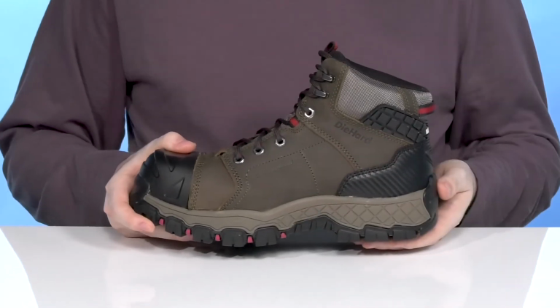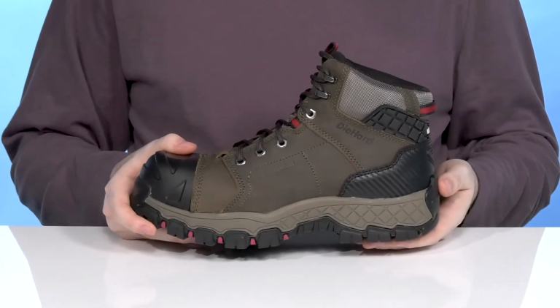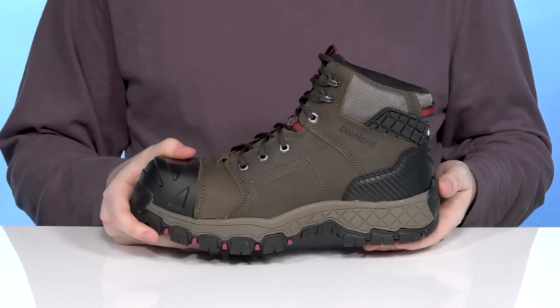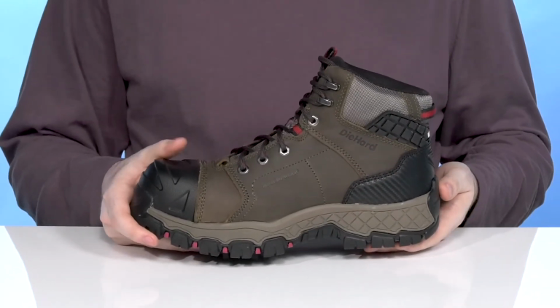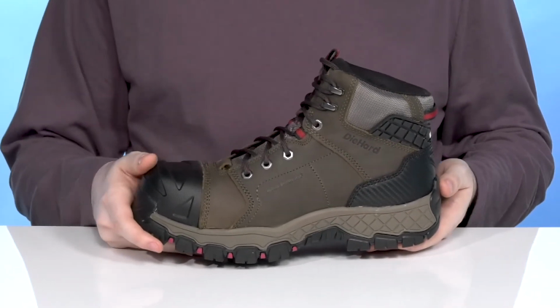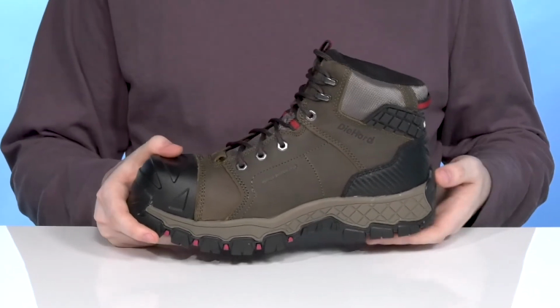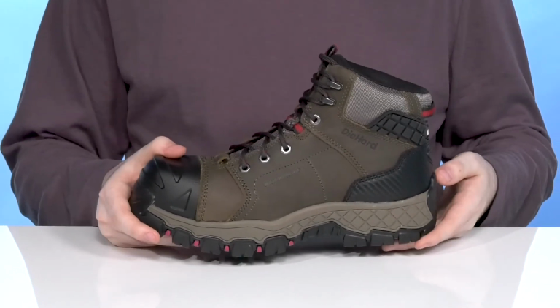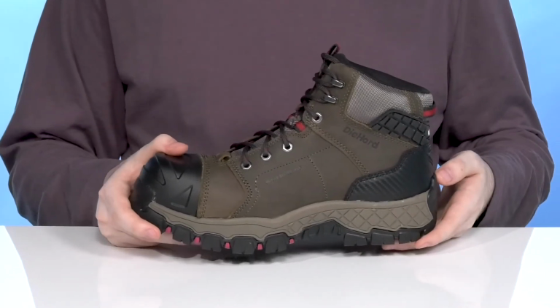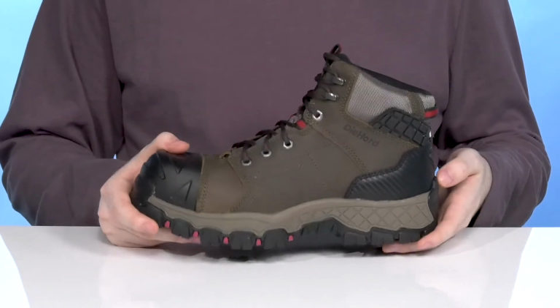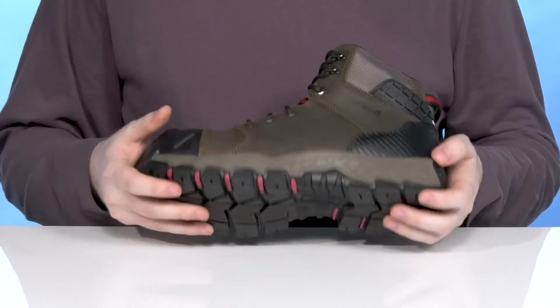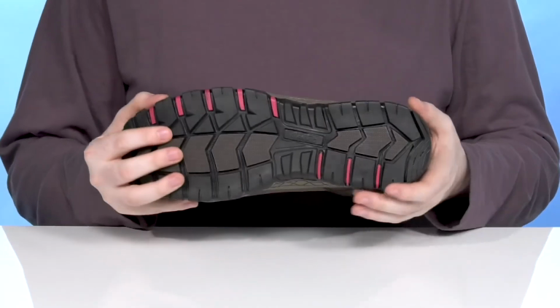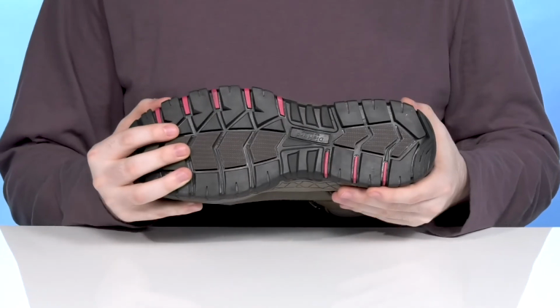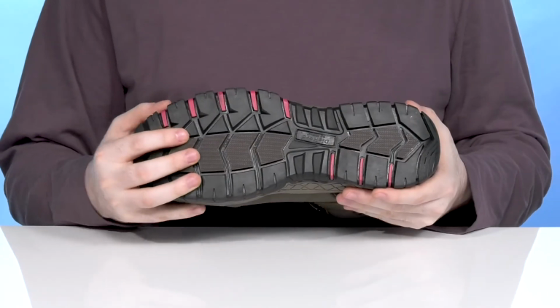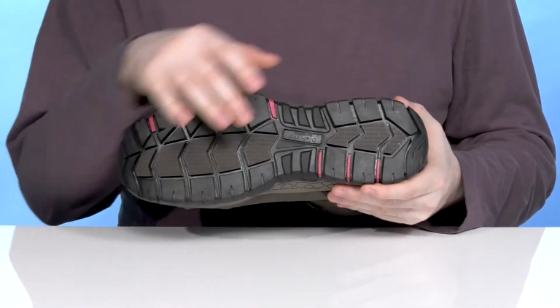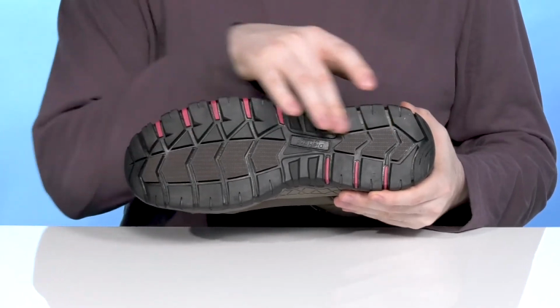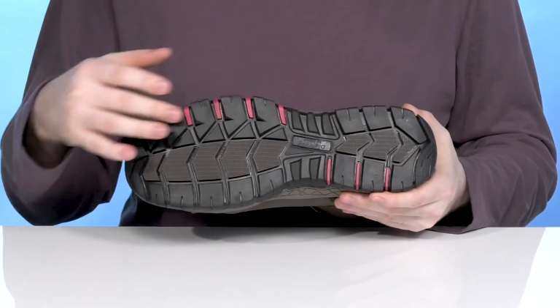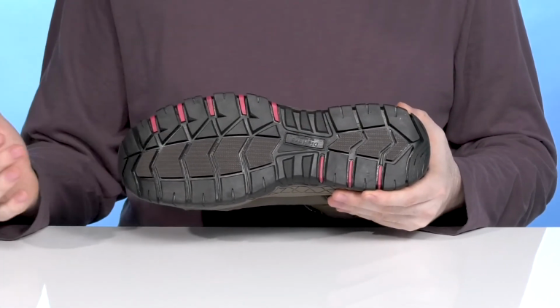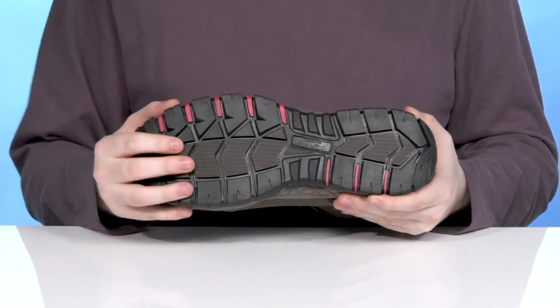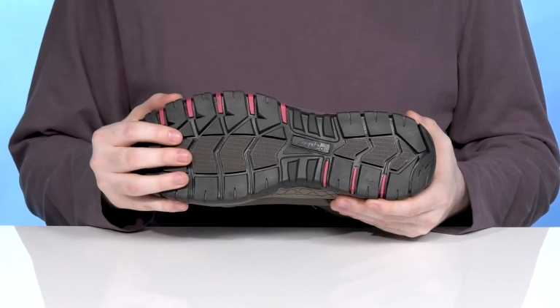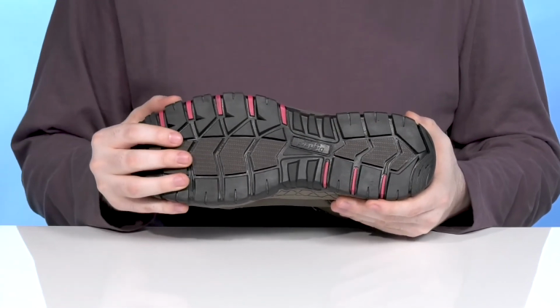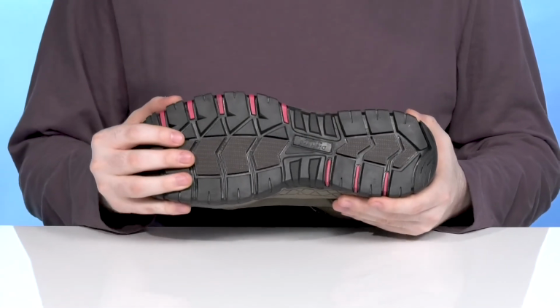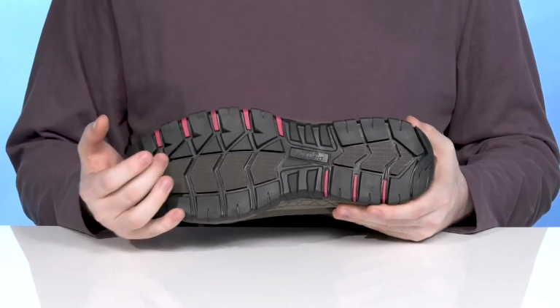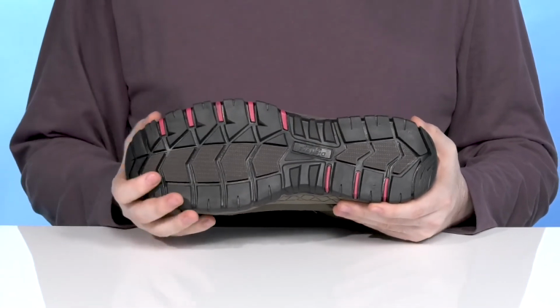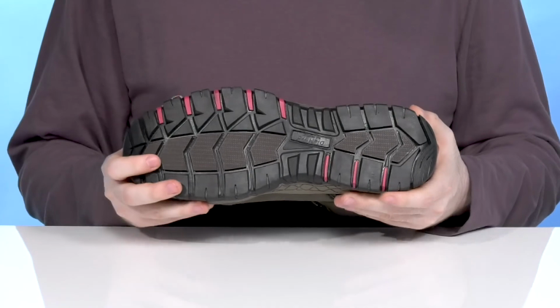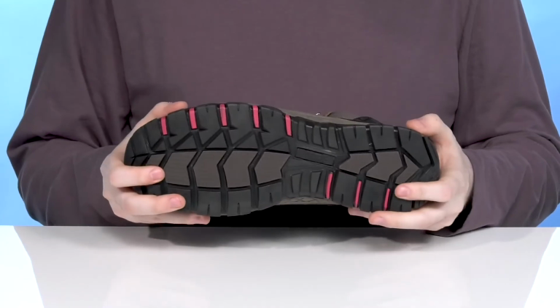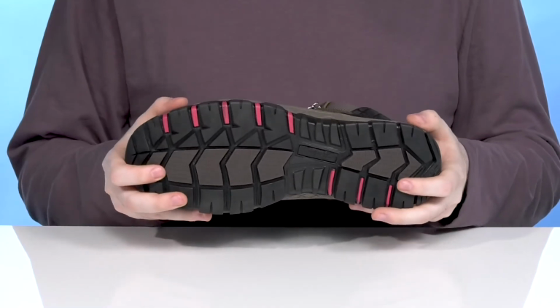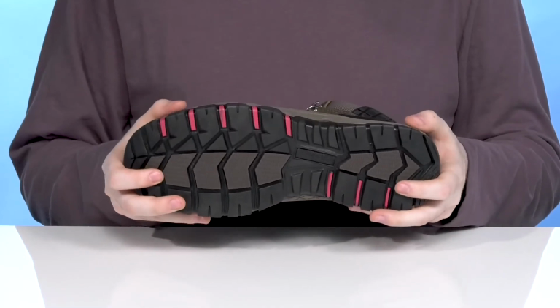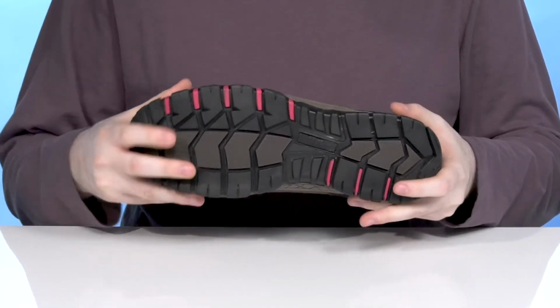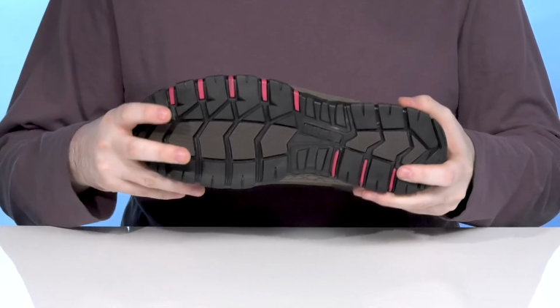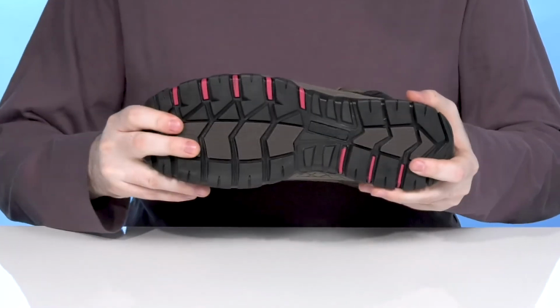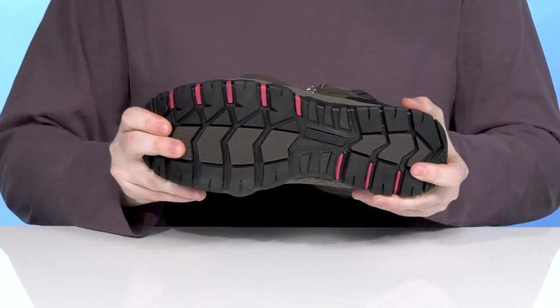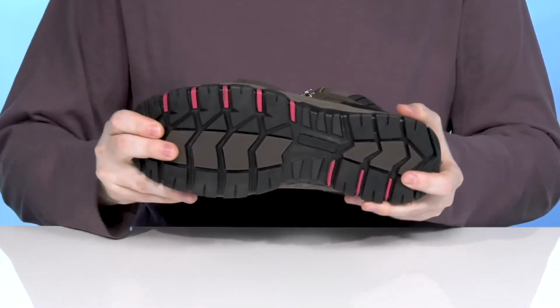The midsole is EVA — it adds plenty of dense cushioning and support with shock absorption. The outsole is made with a super durable rubber that's very grippy with oil and slip resistance, ready to keep you sure-footed, and it also uses a bit of flex.